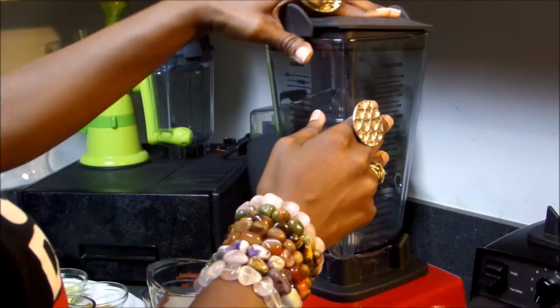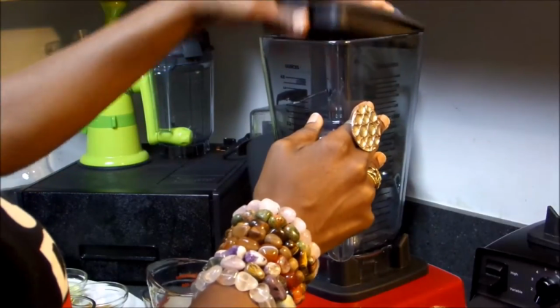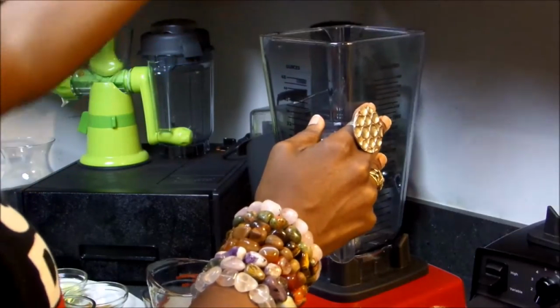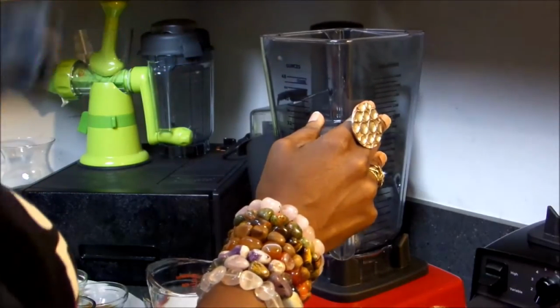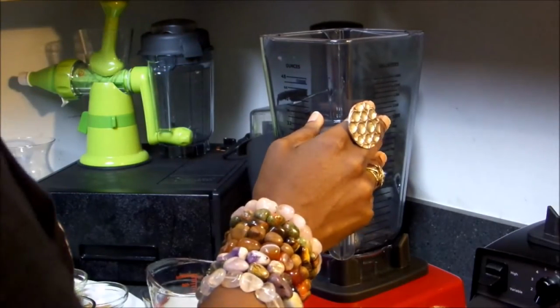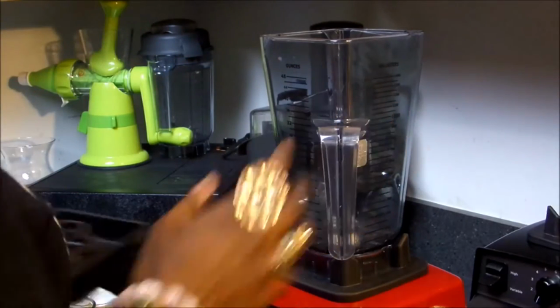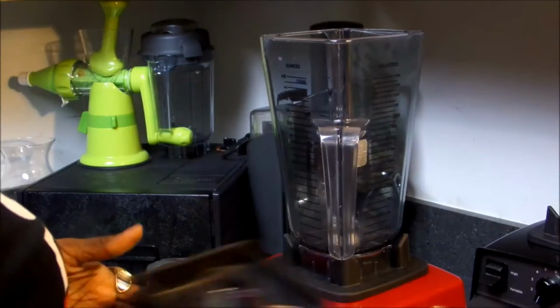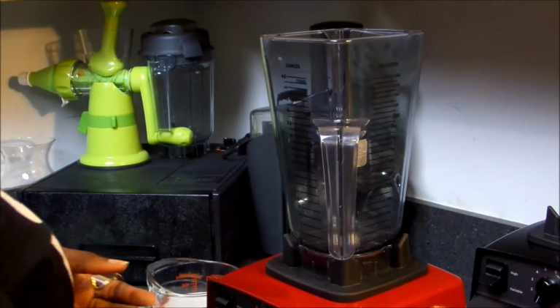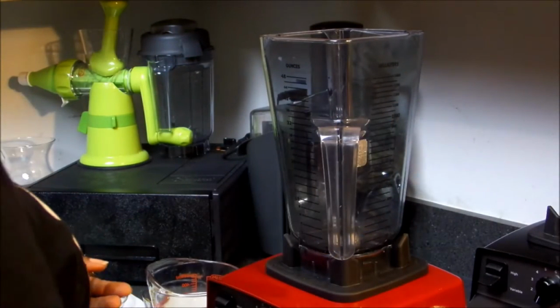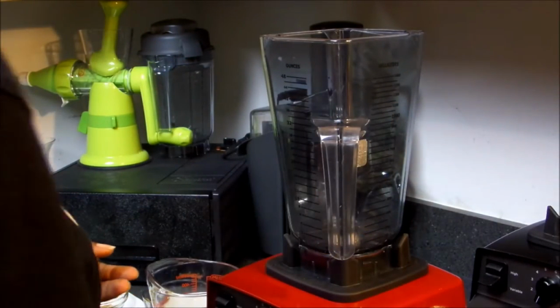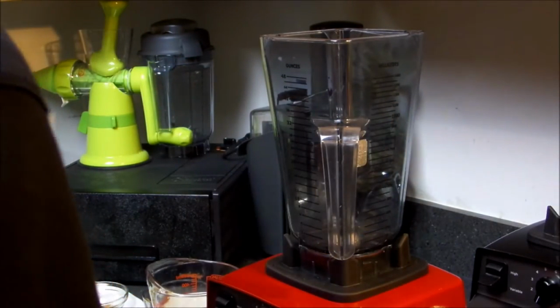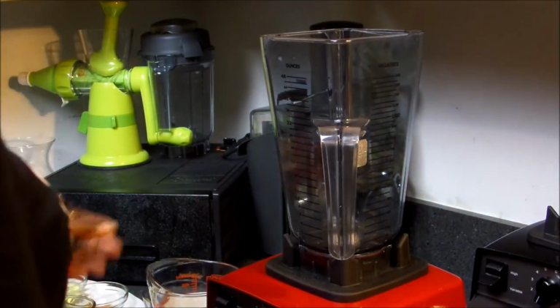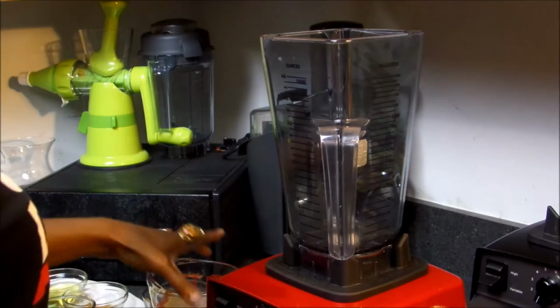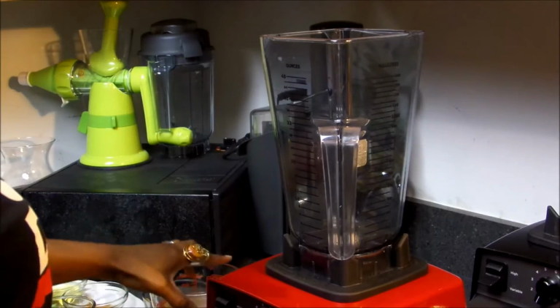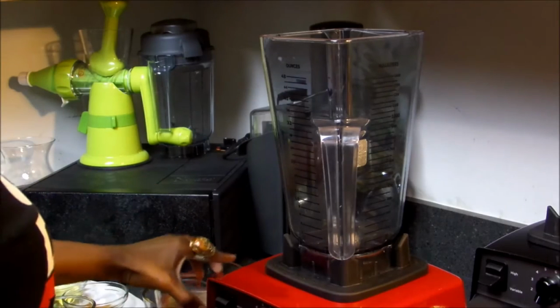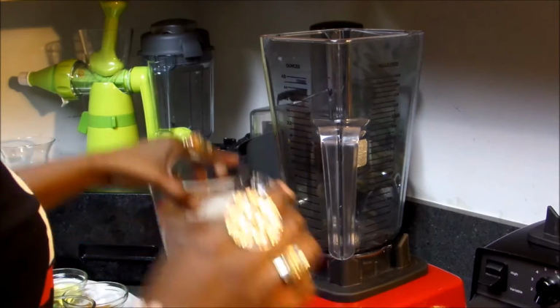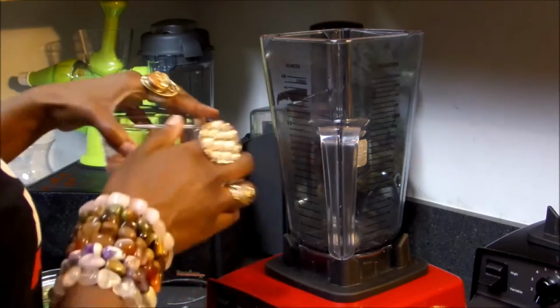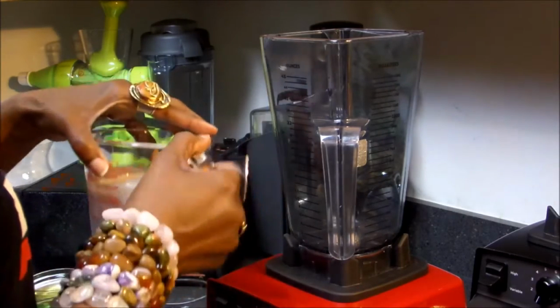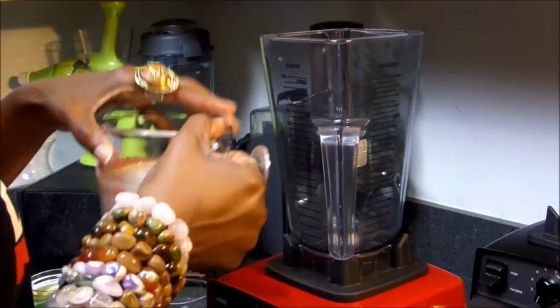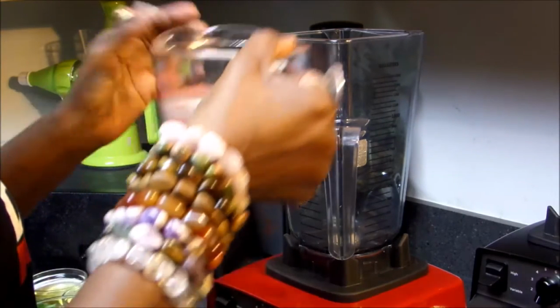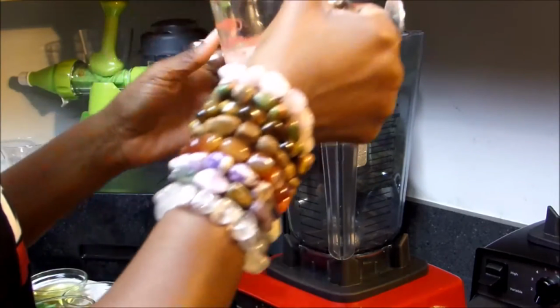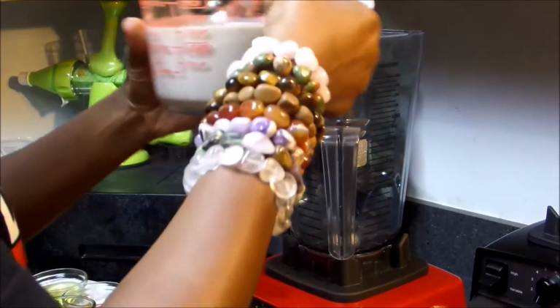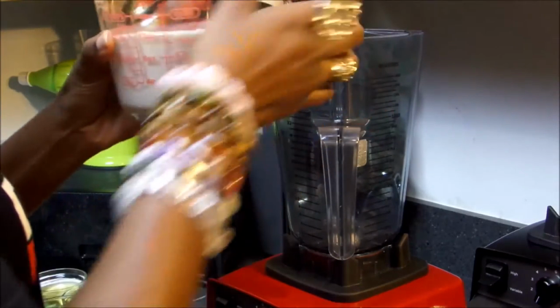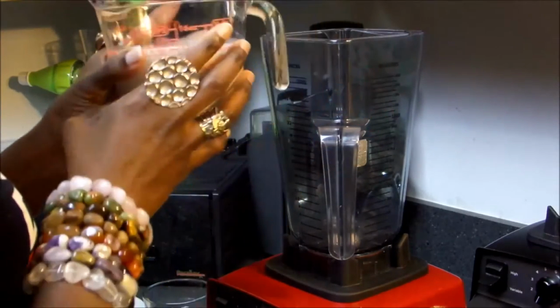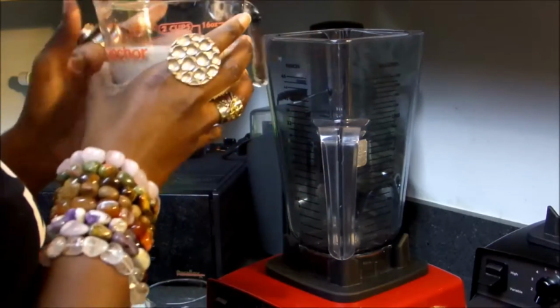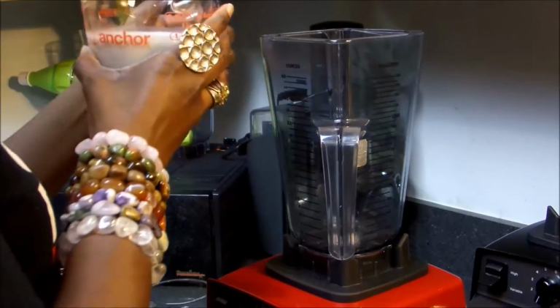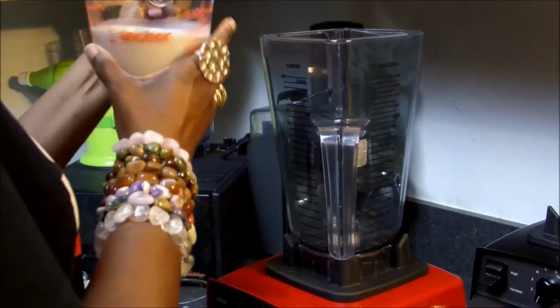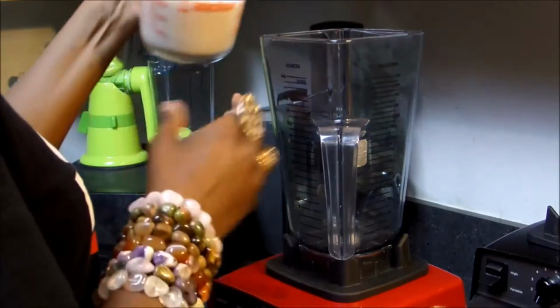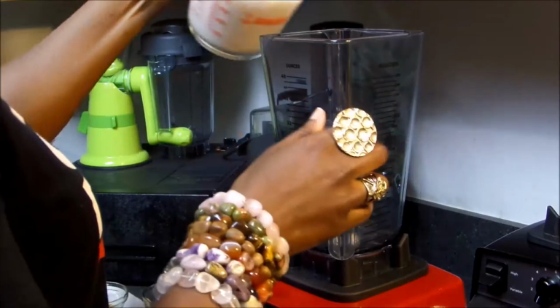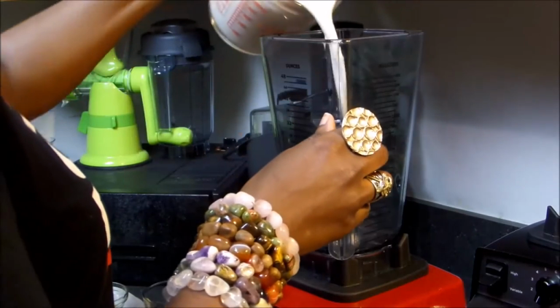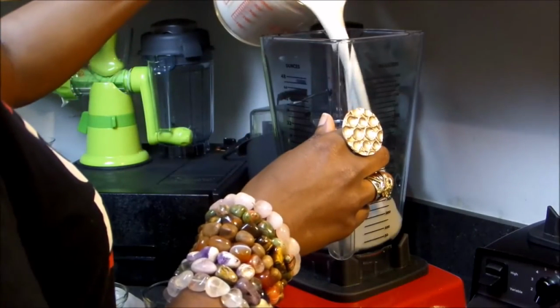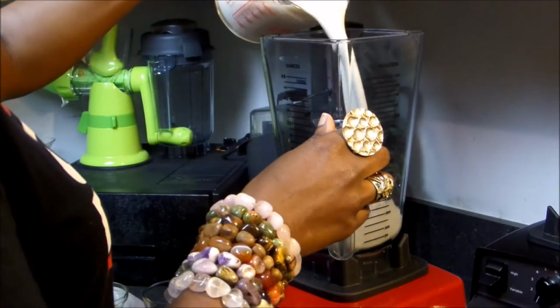The full recipe will be featured on my website, just click the link above. The first thing we're going to do is pour all of our ingredients into the blender.